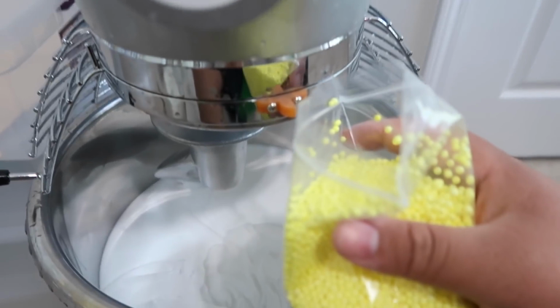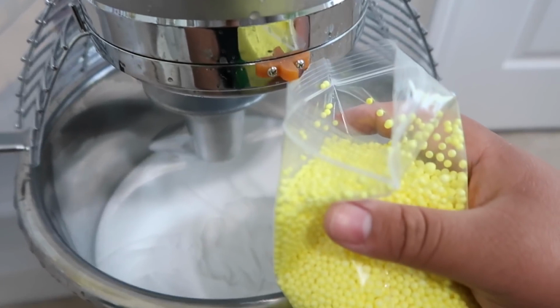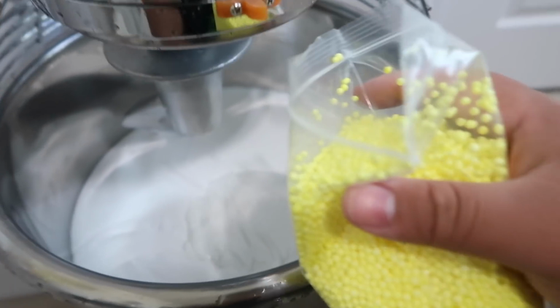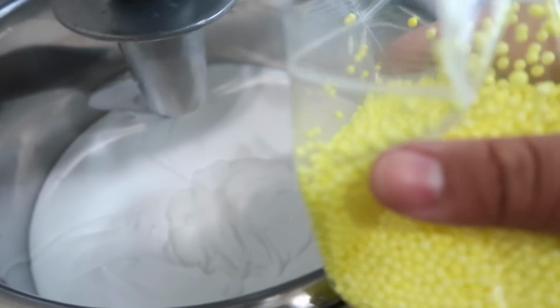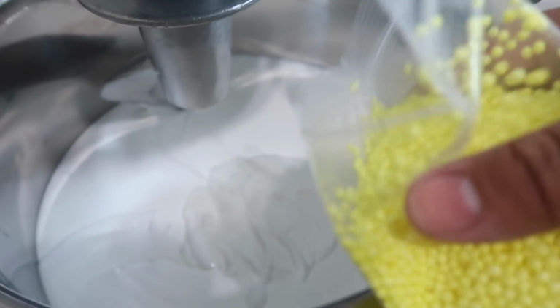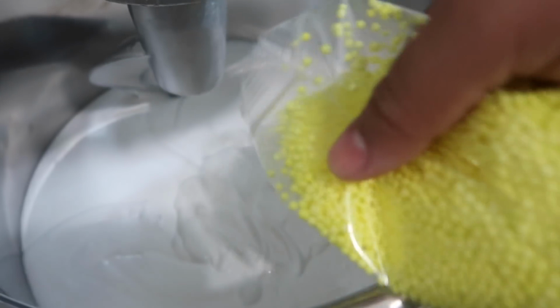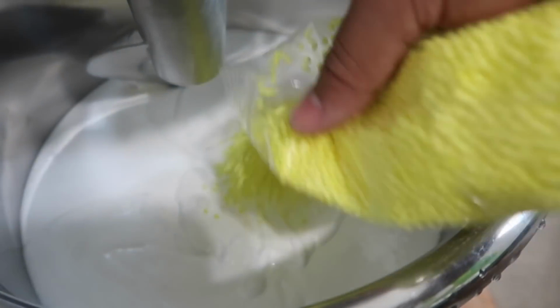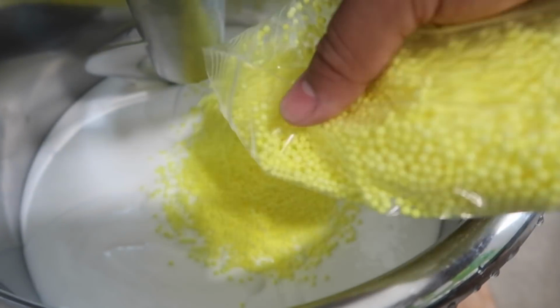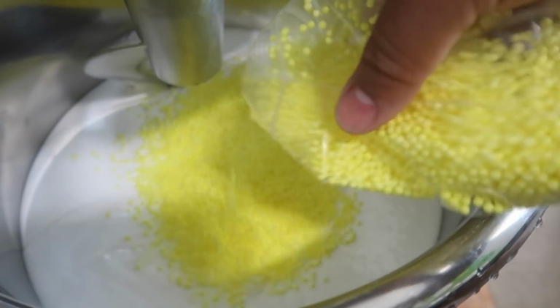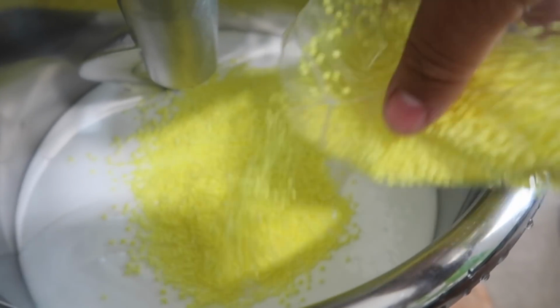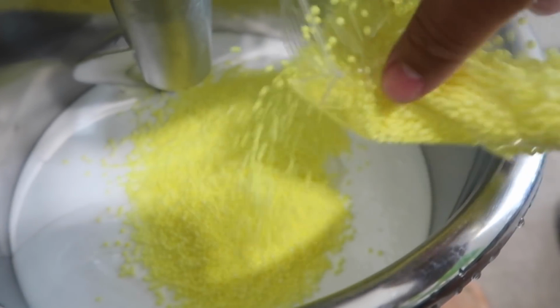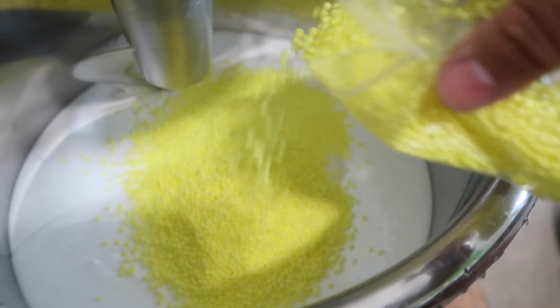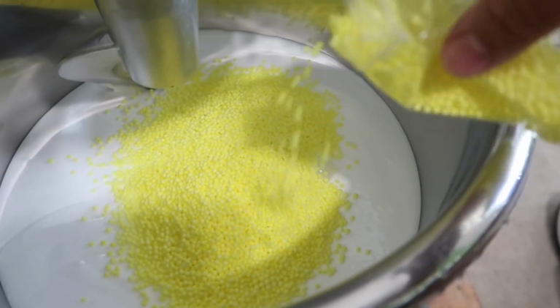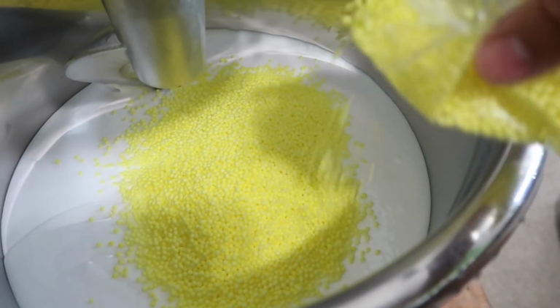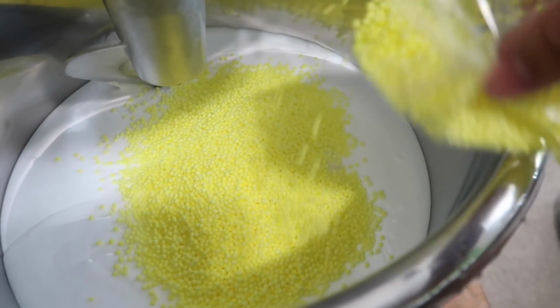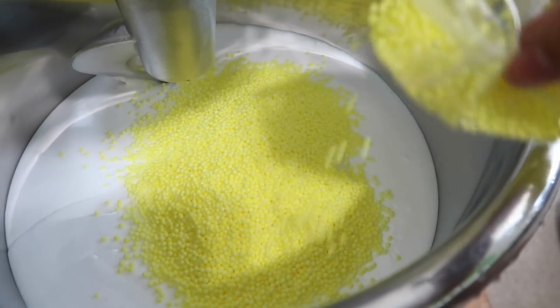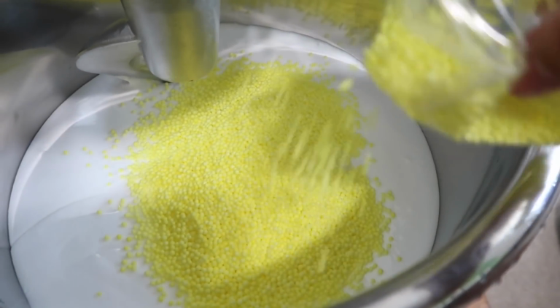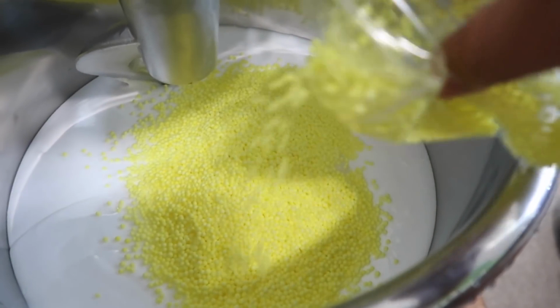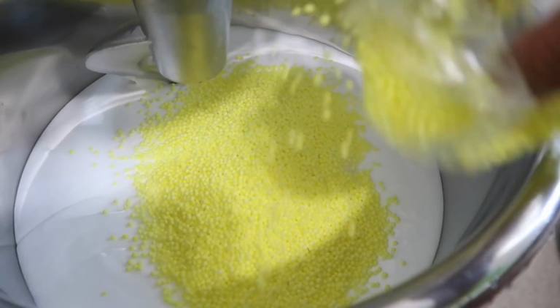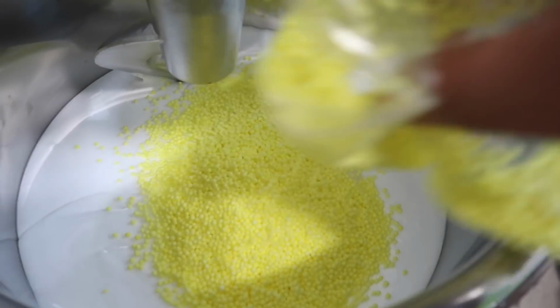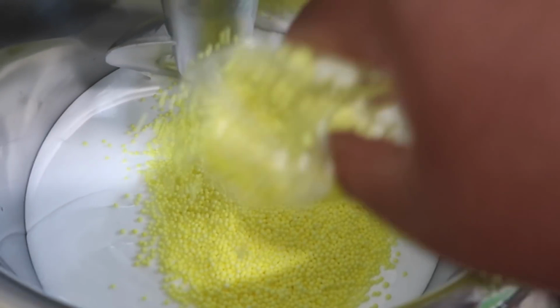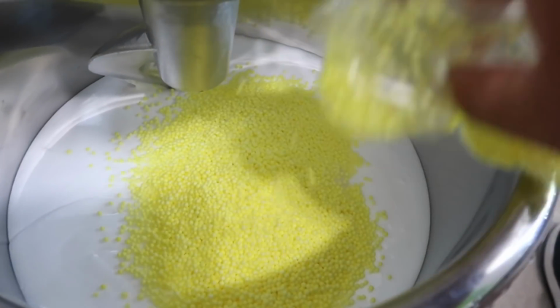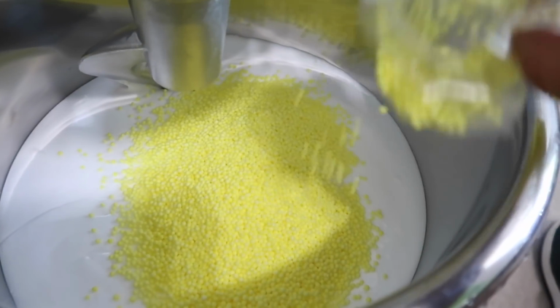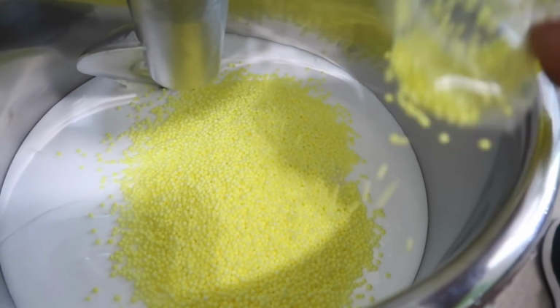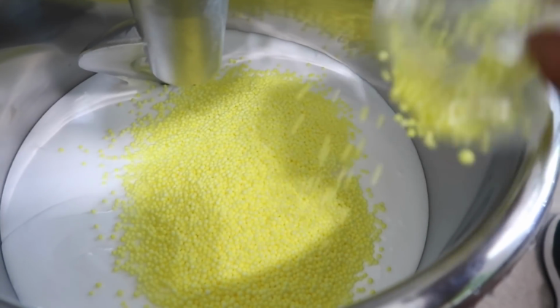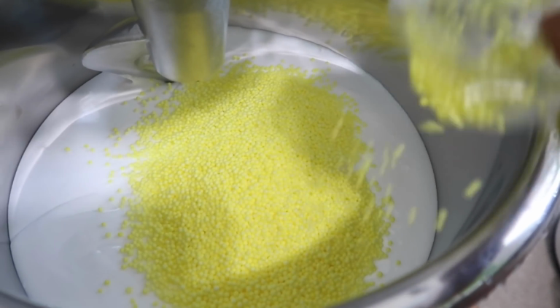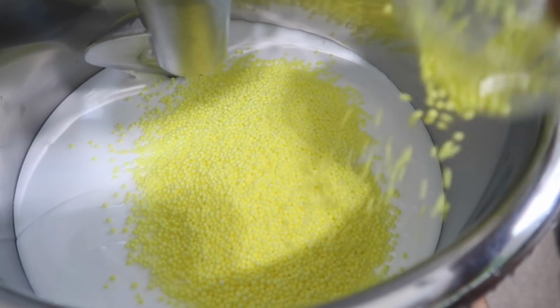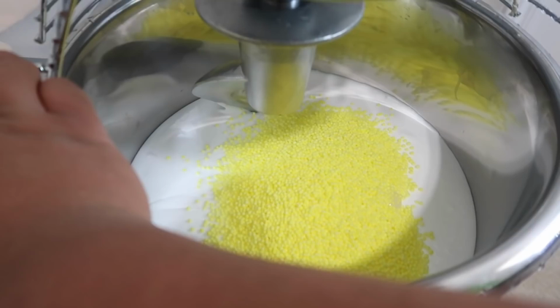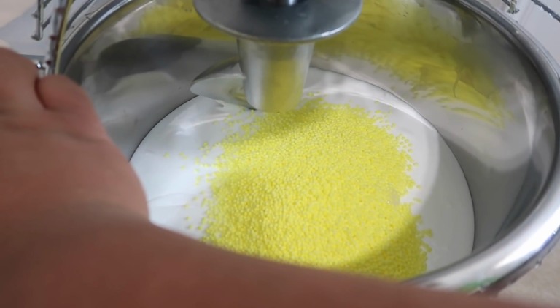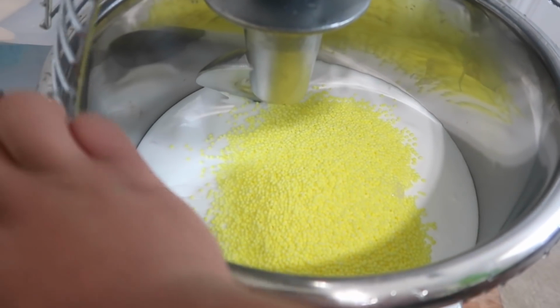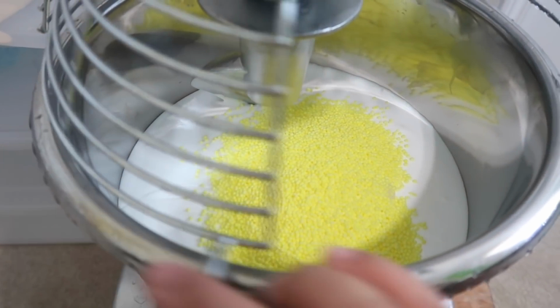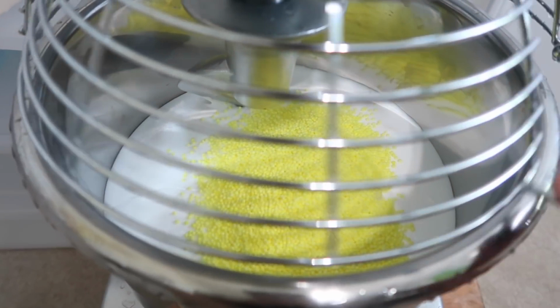Next I'm going to add in some yellow foam beads. Even though this is a DIY clay slime, I still want there to be texture, so that is why I'm adding in the beads. This is about to get messy, y'all.